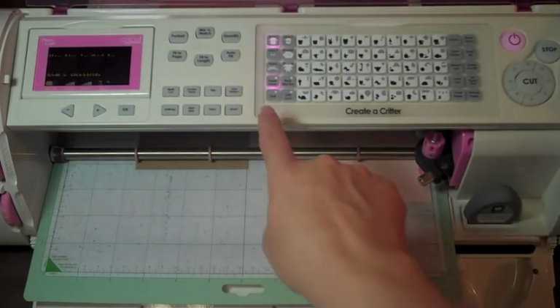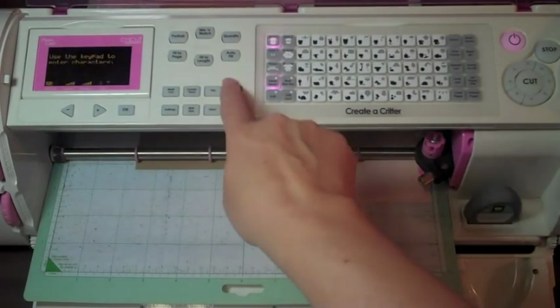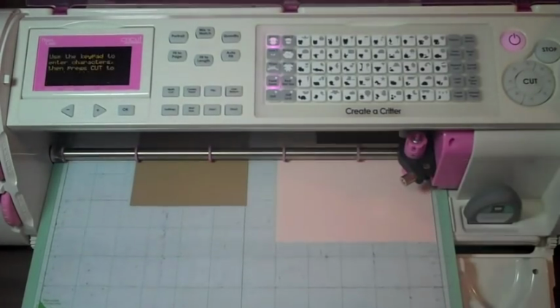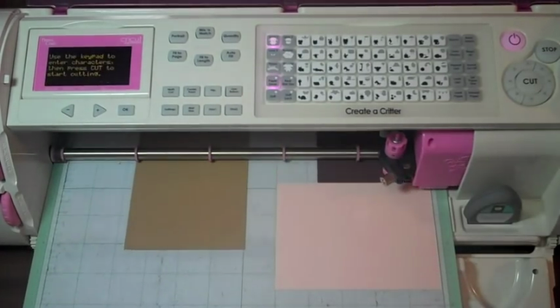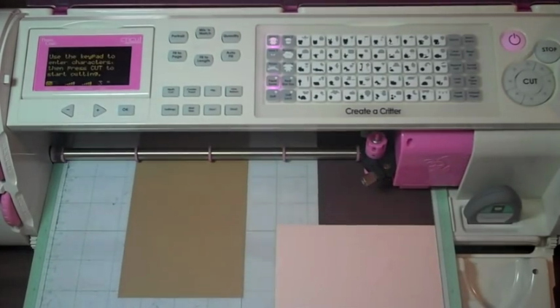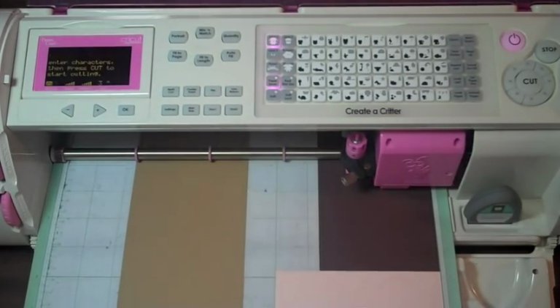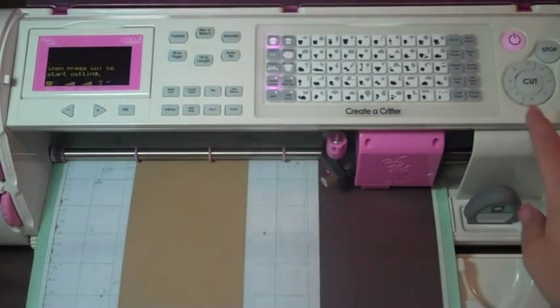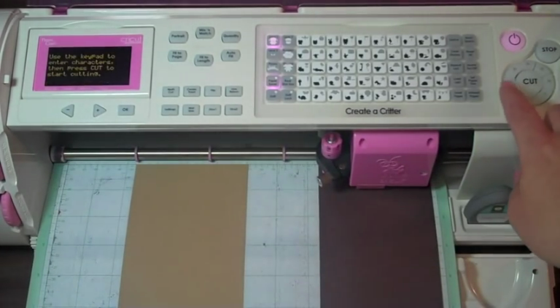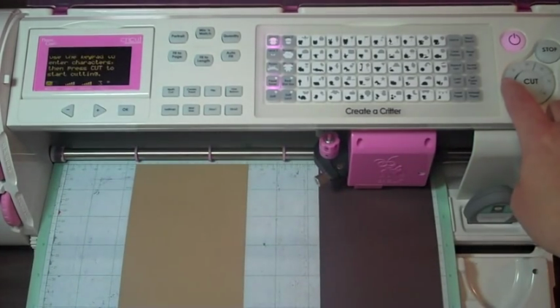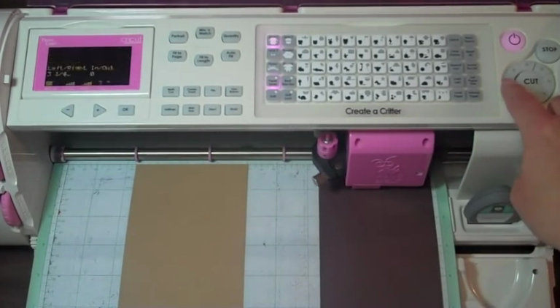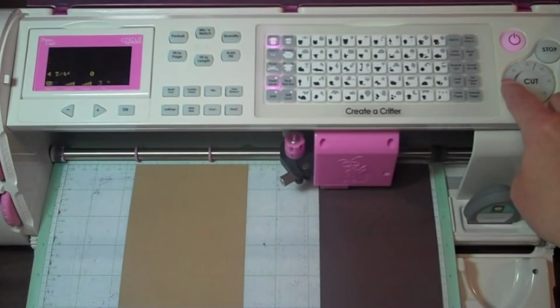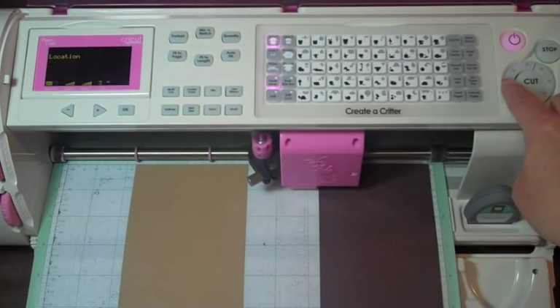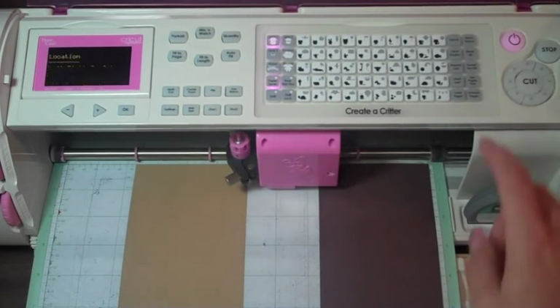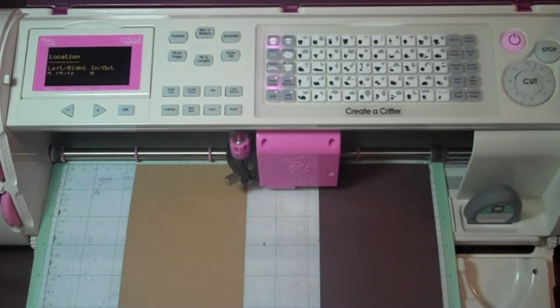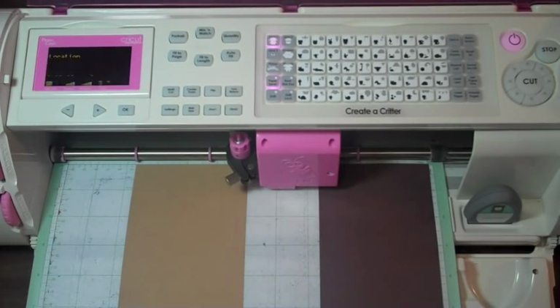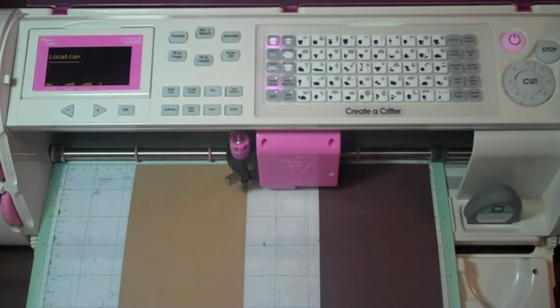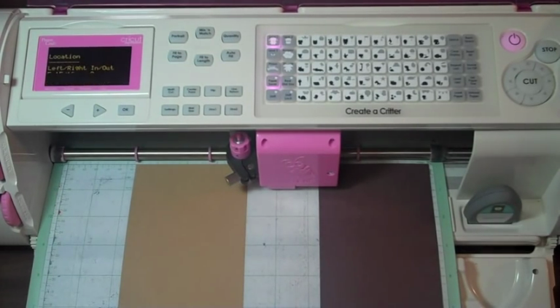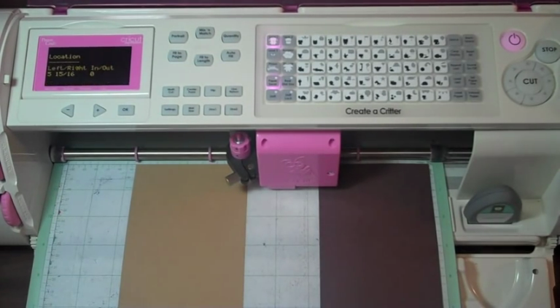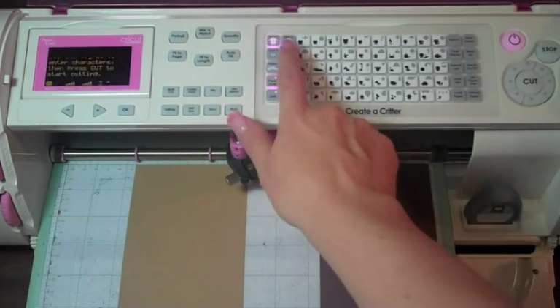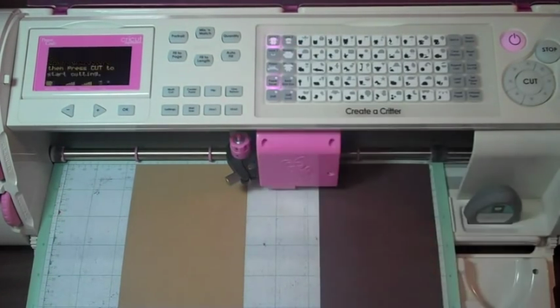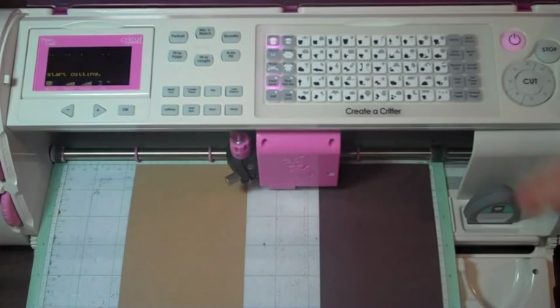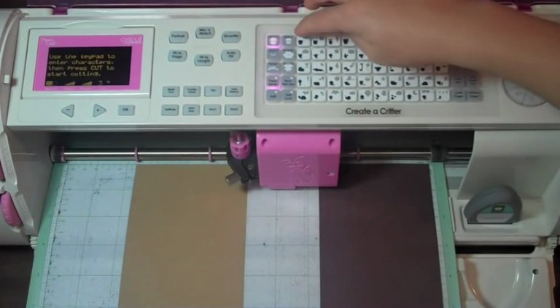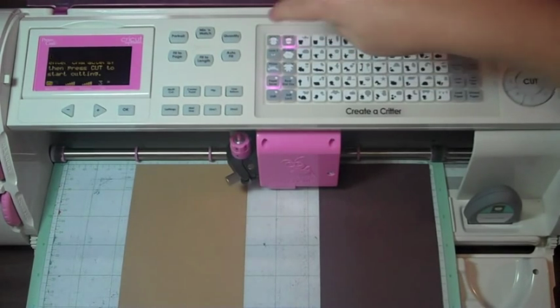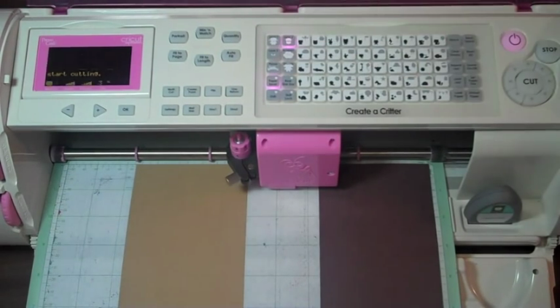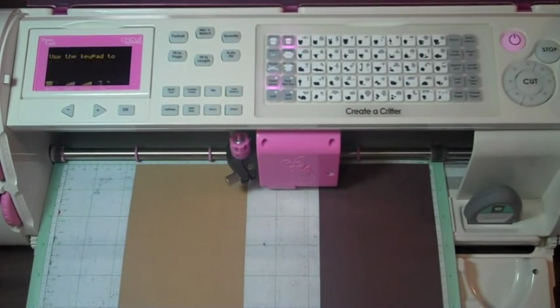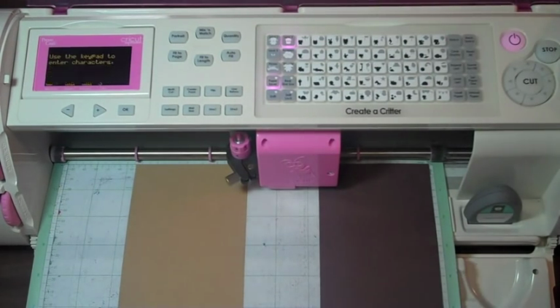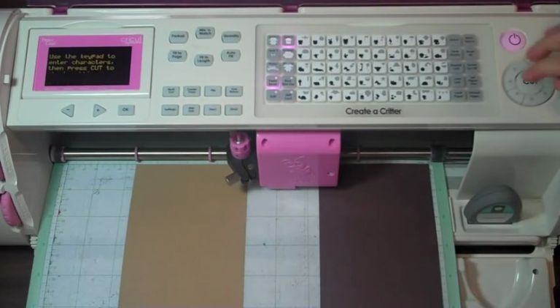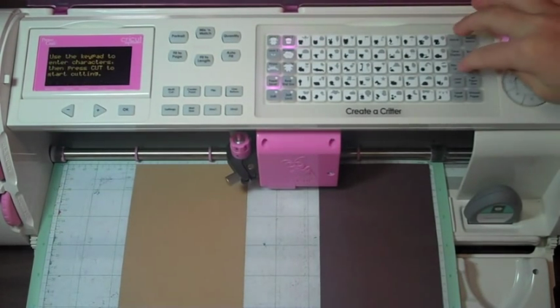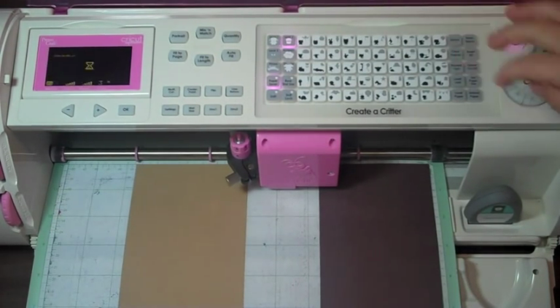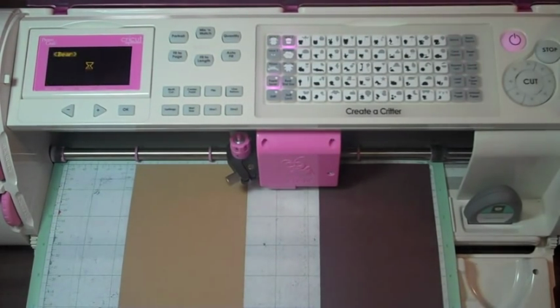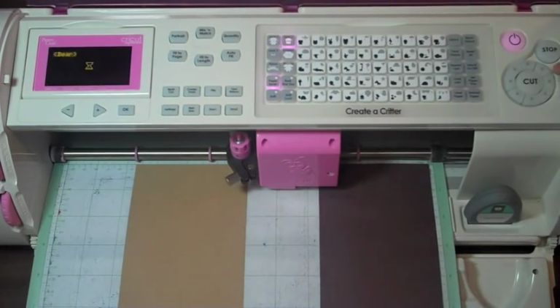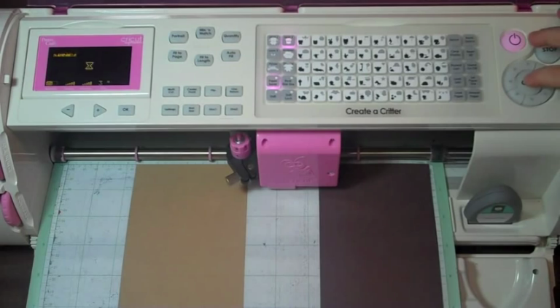Now we're going to hit line return, move this over here, and we're going to hit layer two. Go ahead and press the layer two button, hit repeat last, and cut.